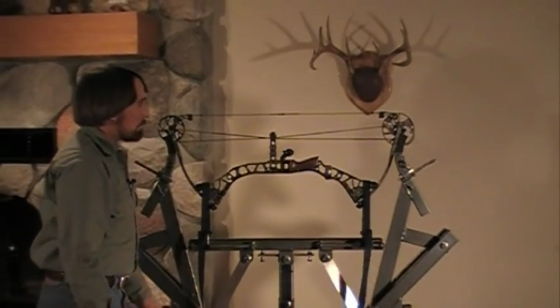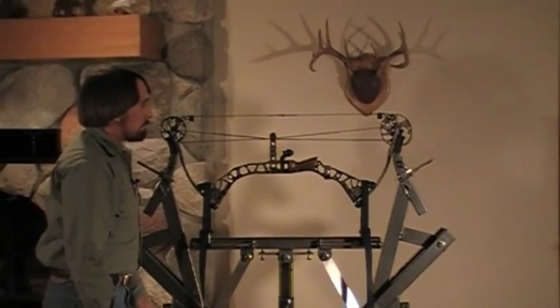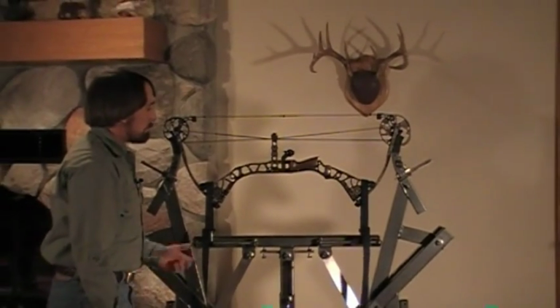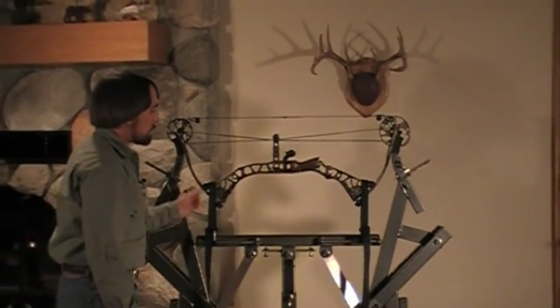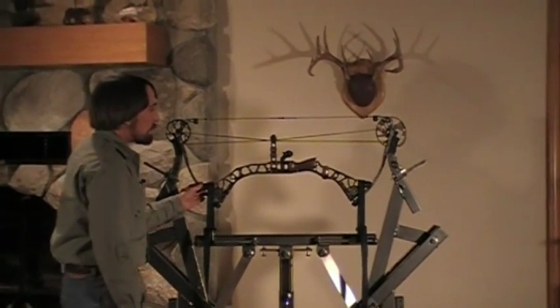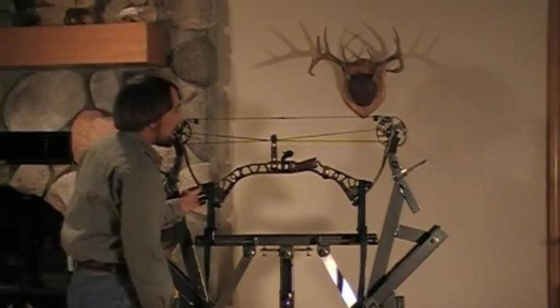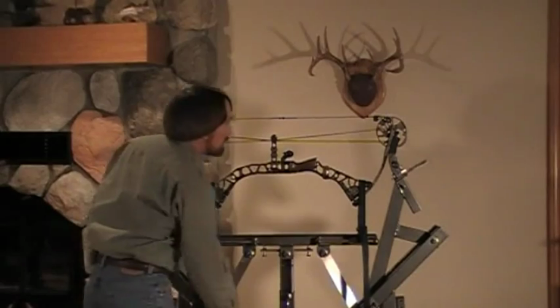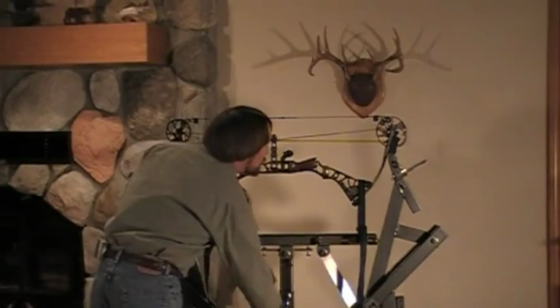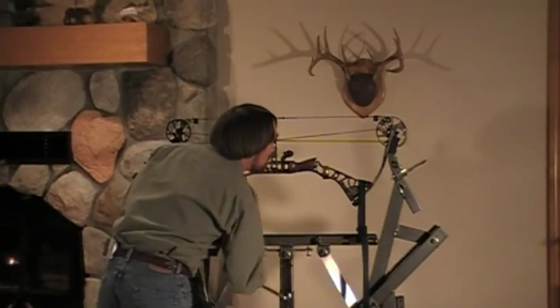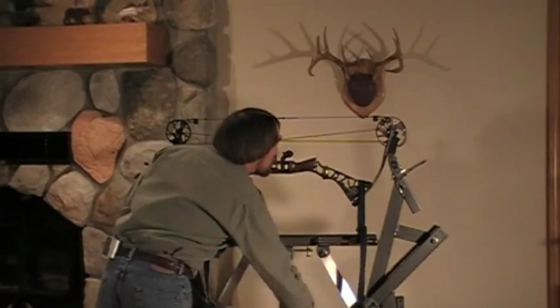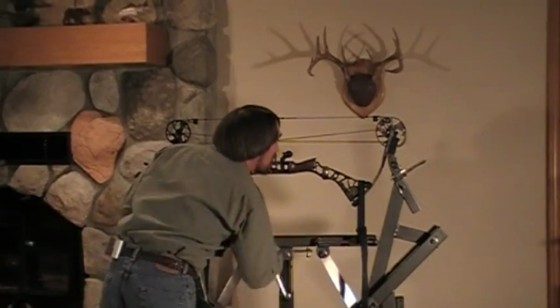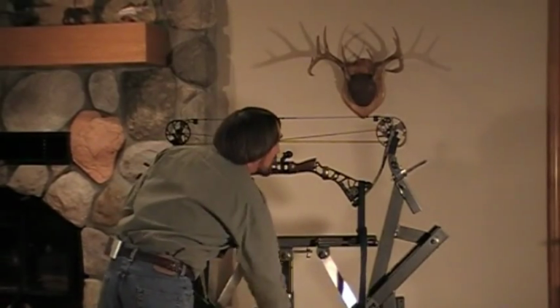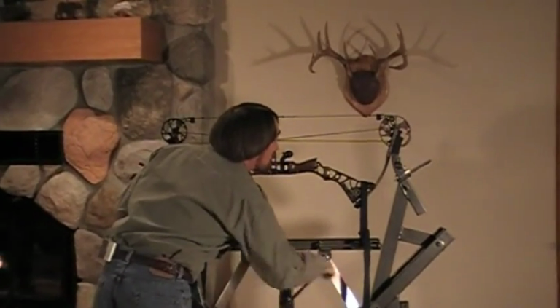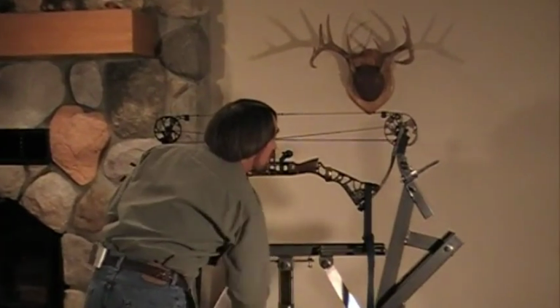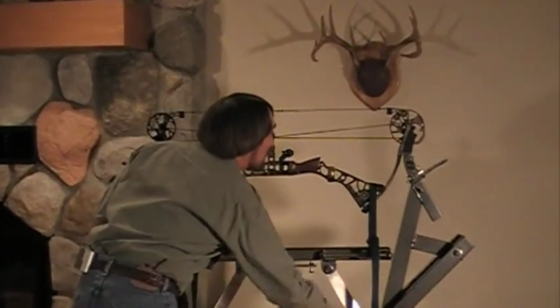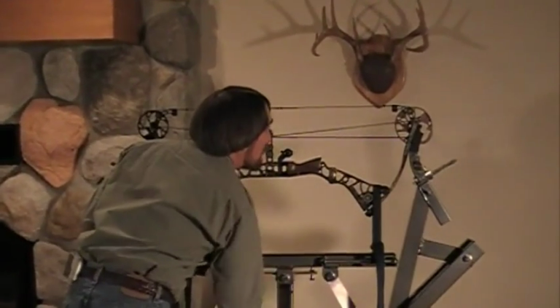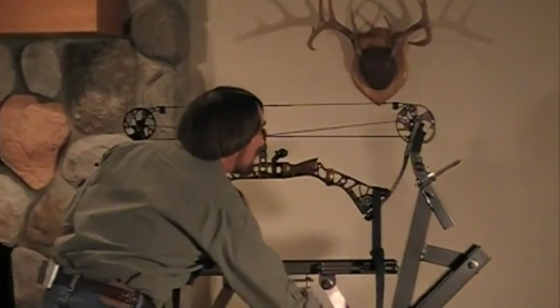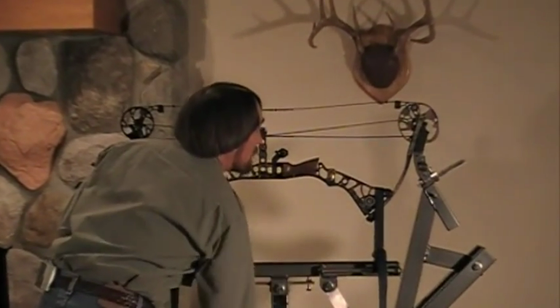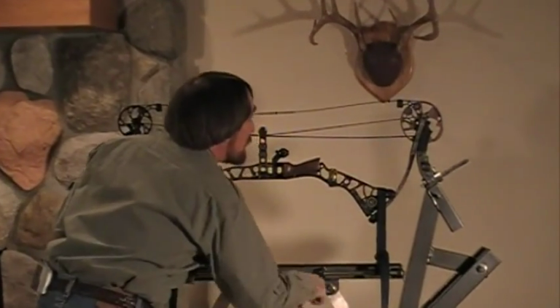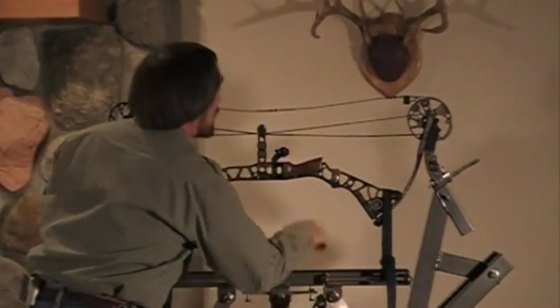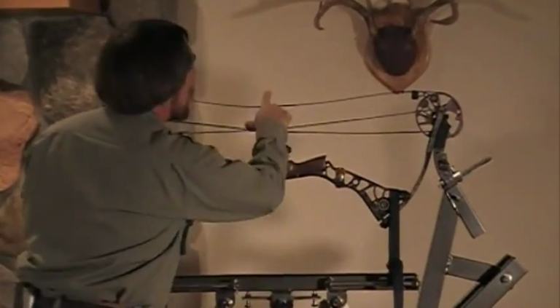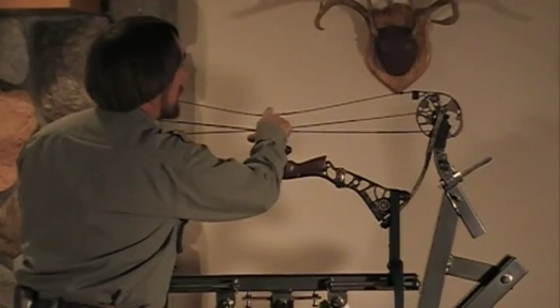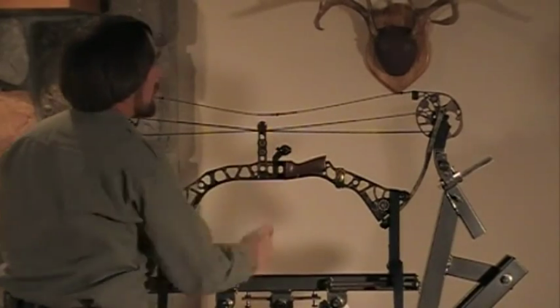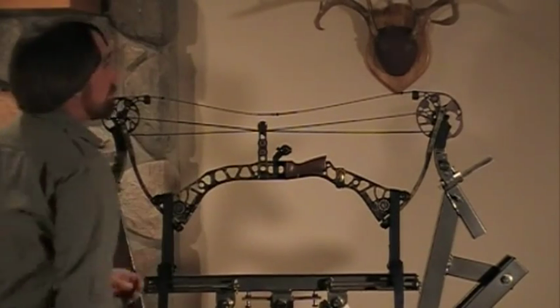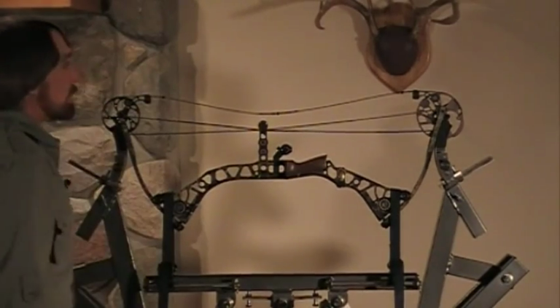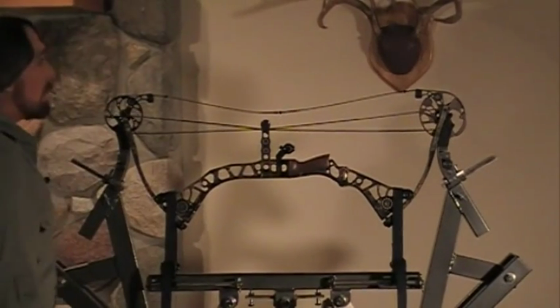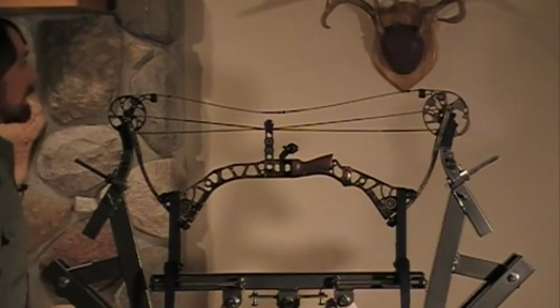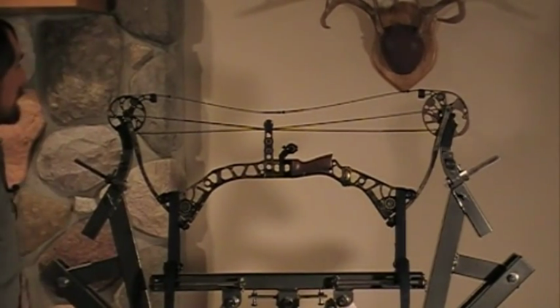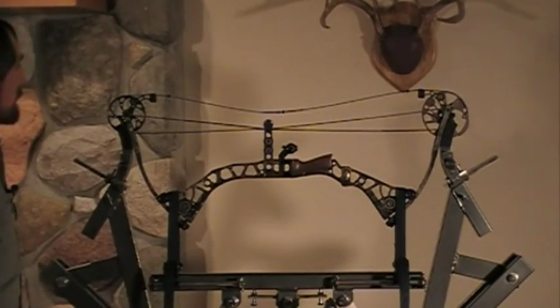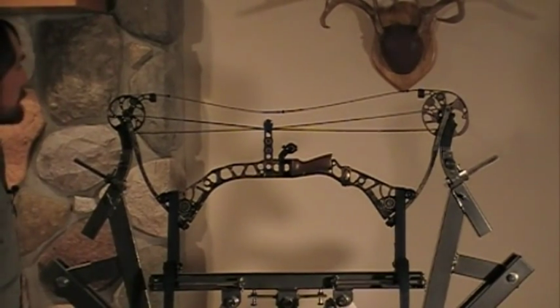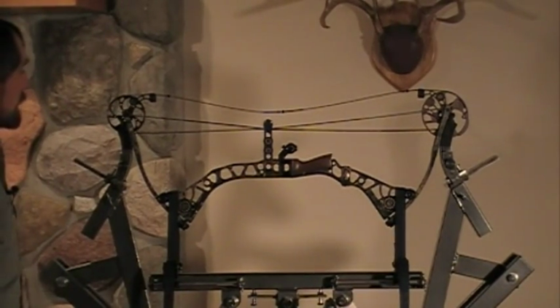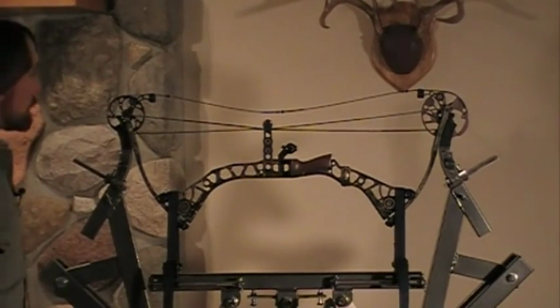And basically just turn the handle and press it. And there we go. That's pressed on this bow.